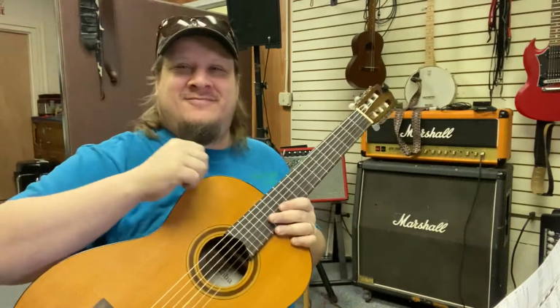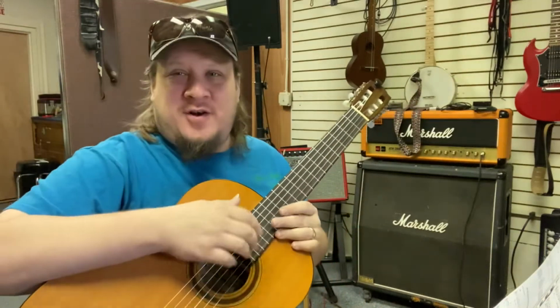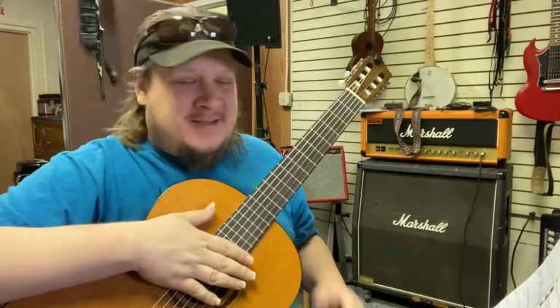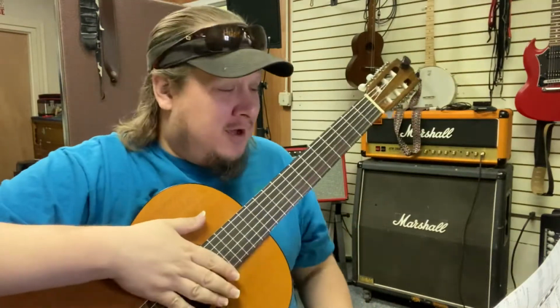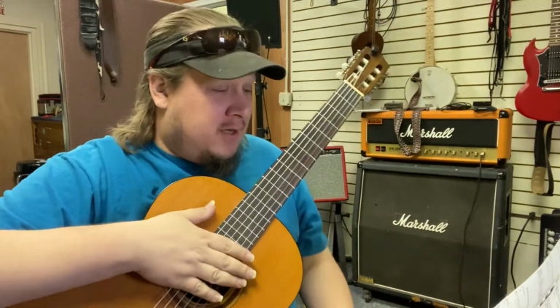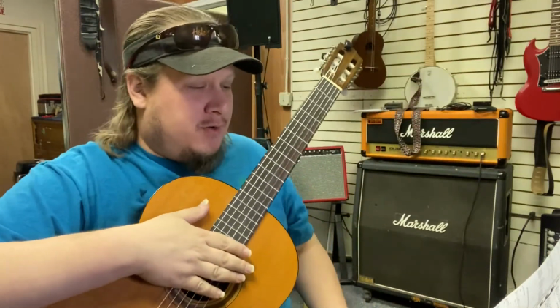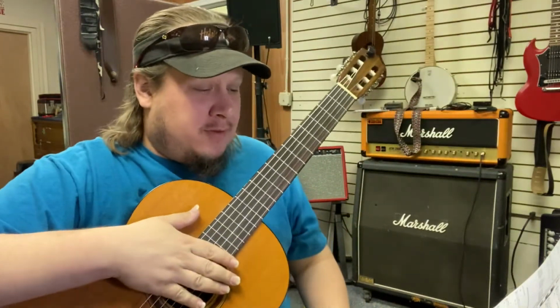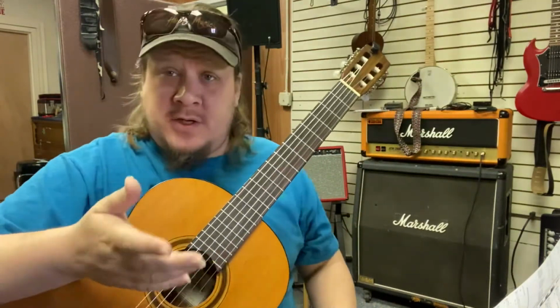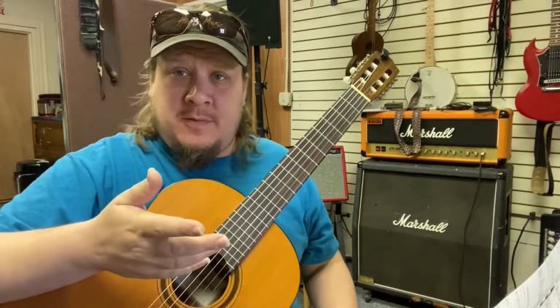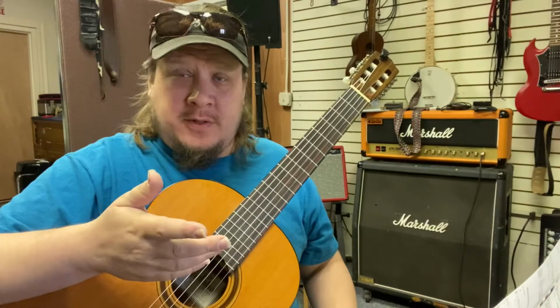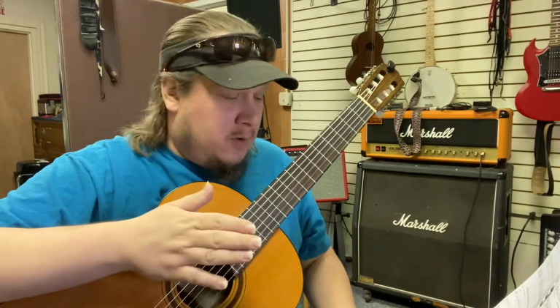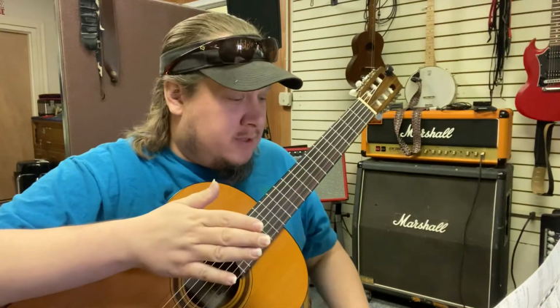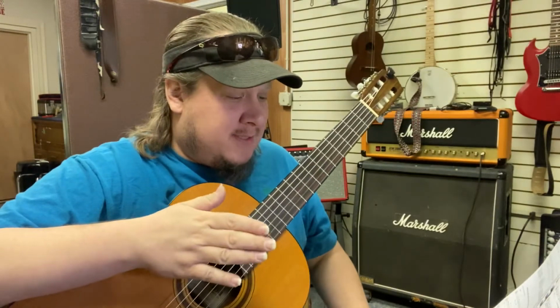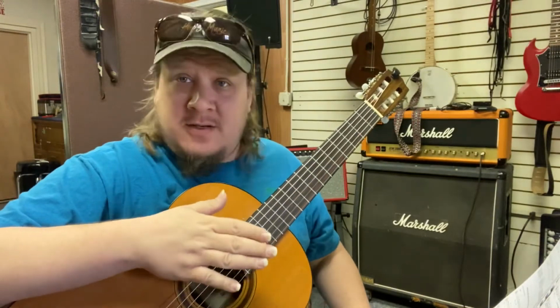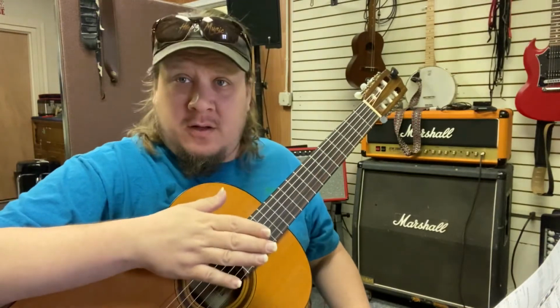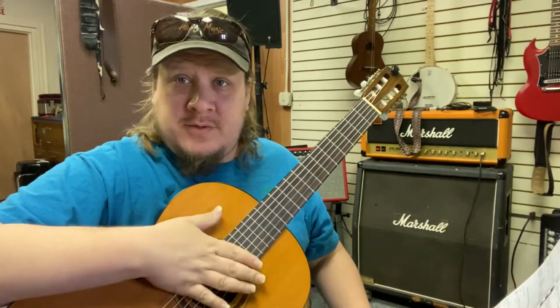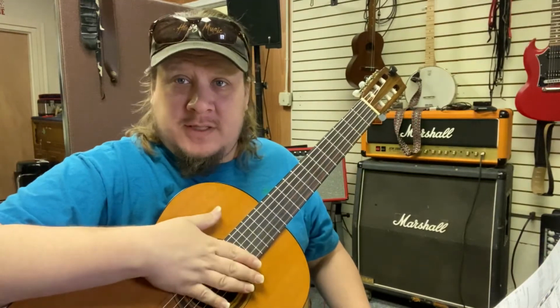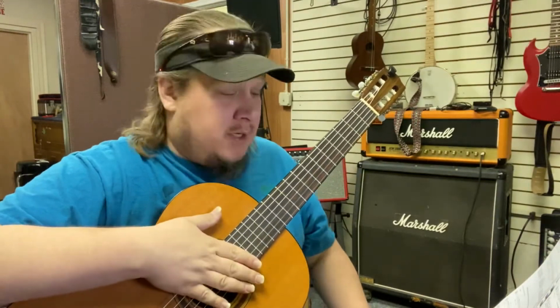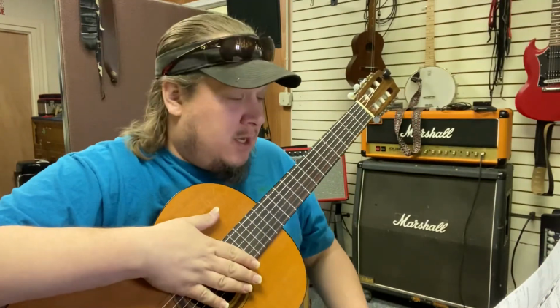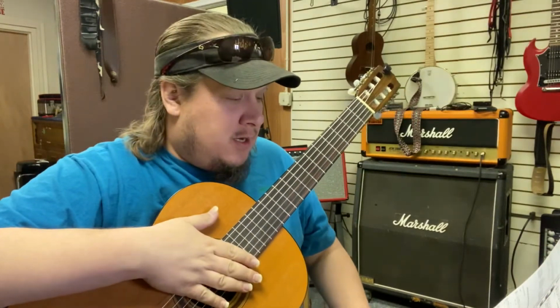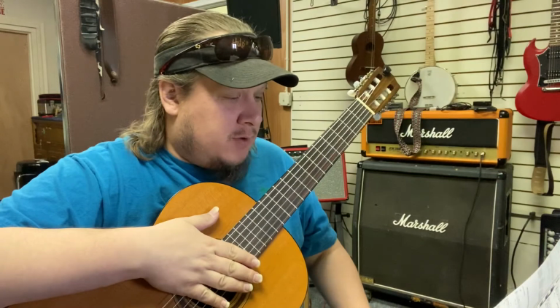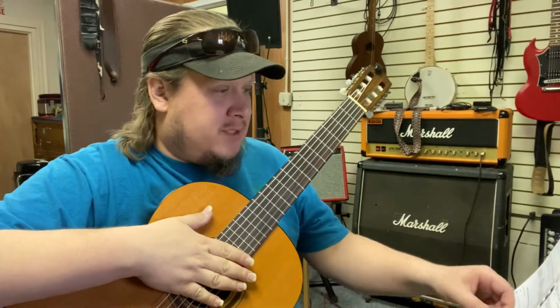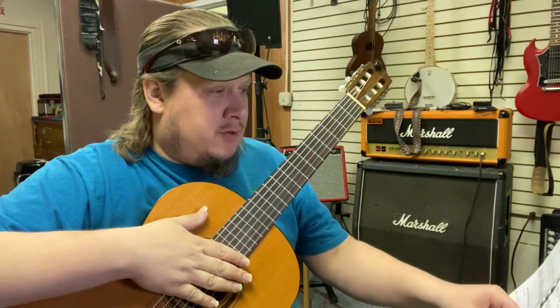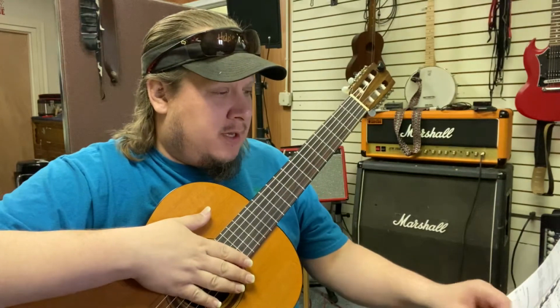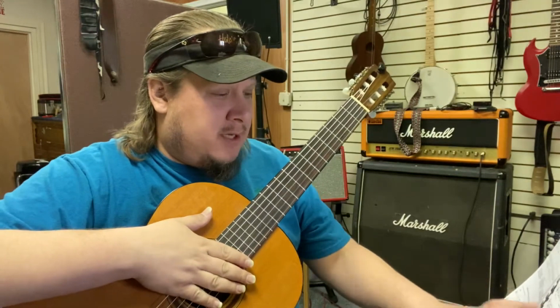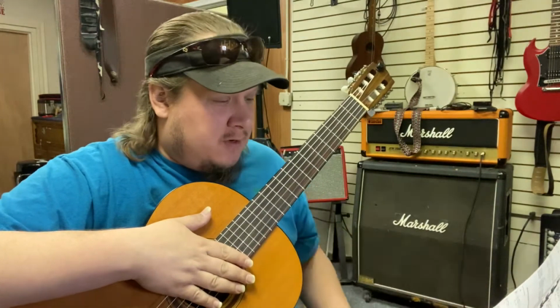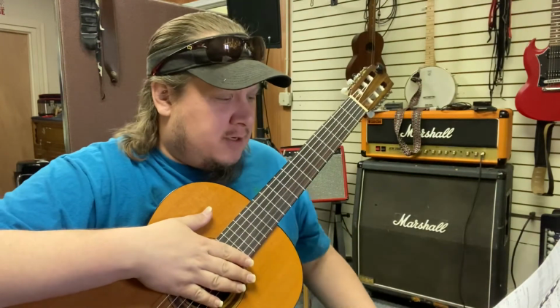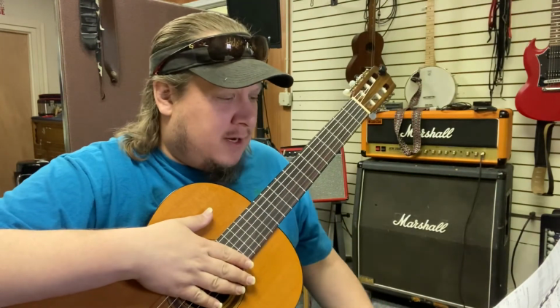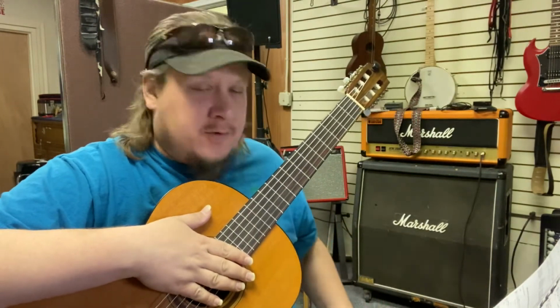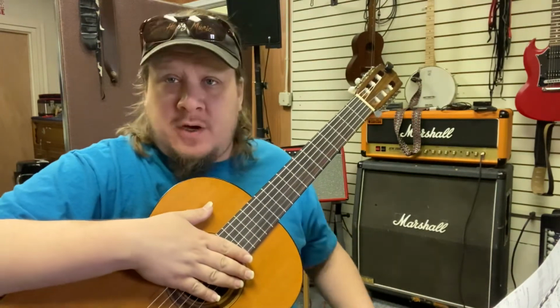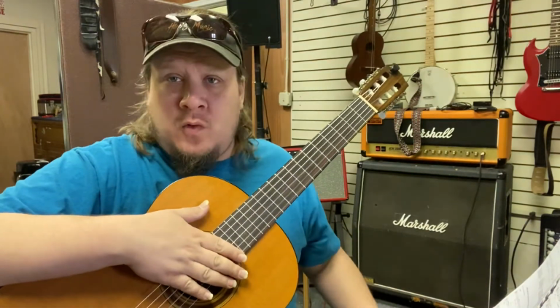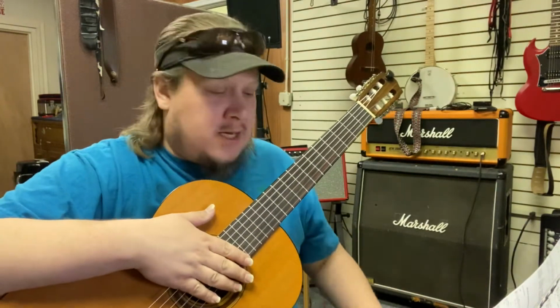Hey, guitar class. The third song that we were doing was Satin Doll, which was on your list this week. I'll be sending you a PDF of Satin Doll, but first we would talk about the chords in Satin Doll.